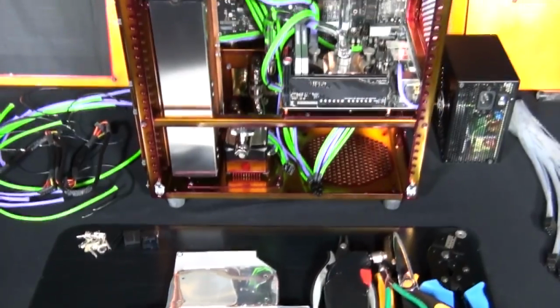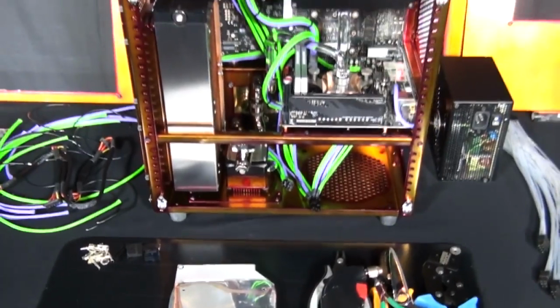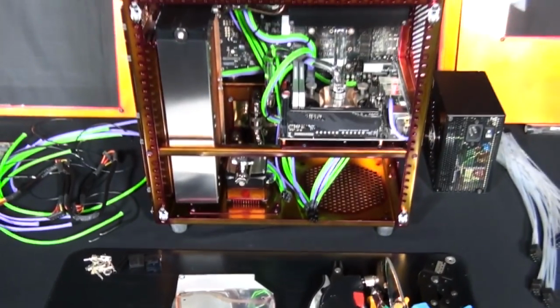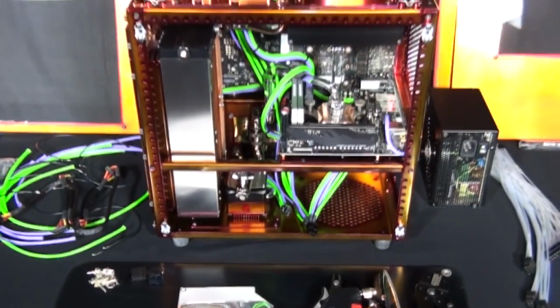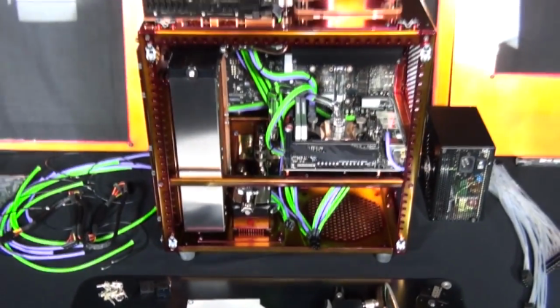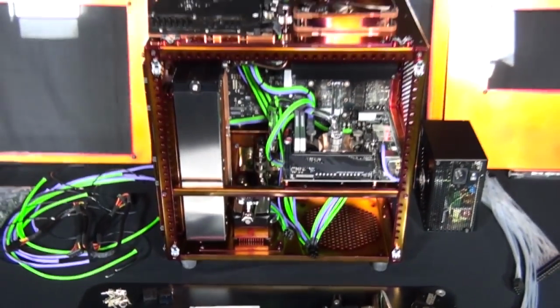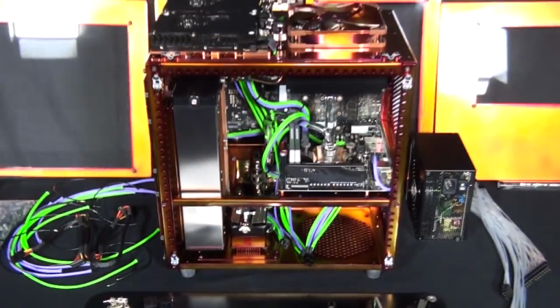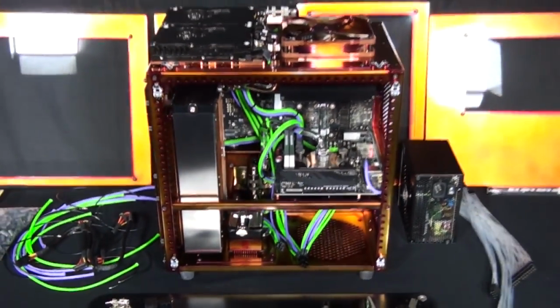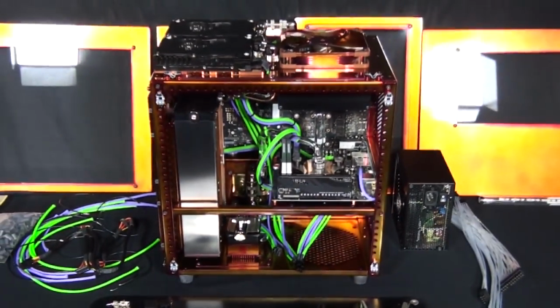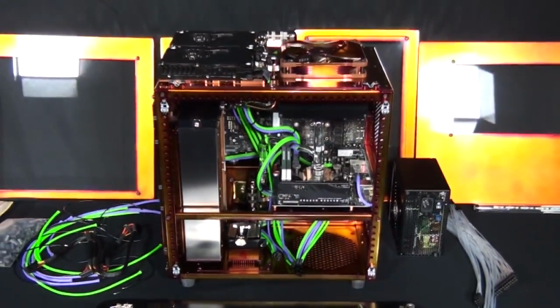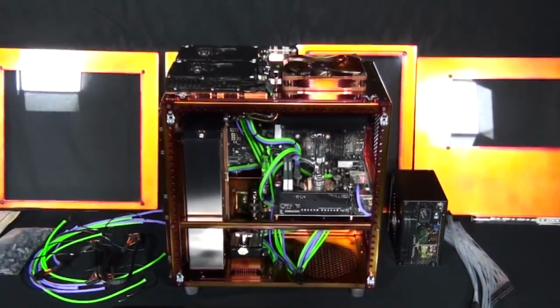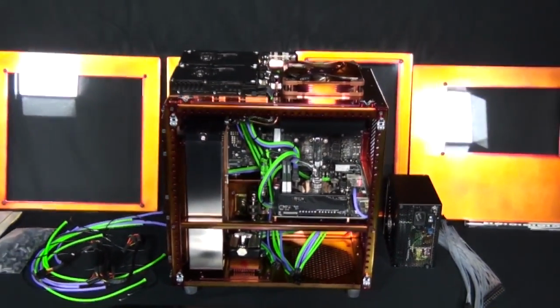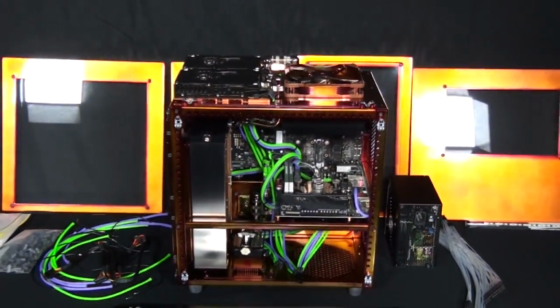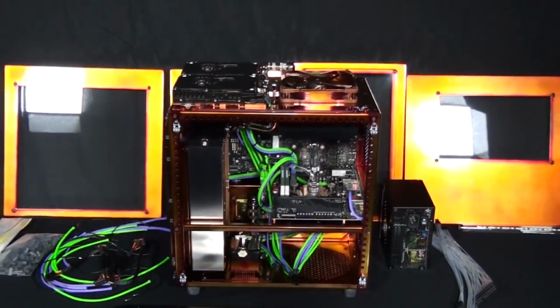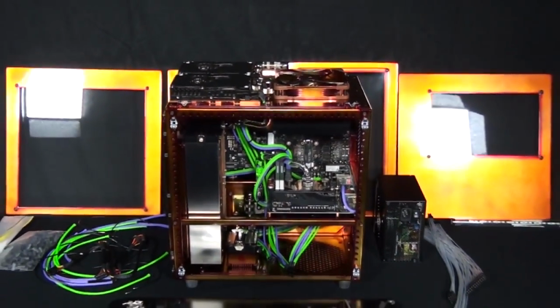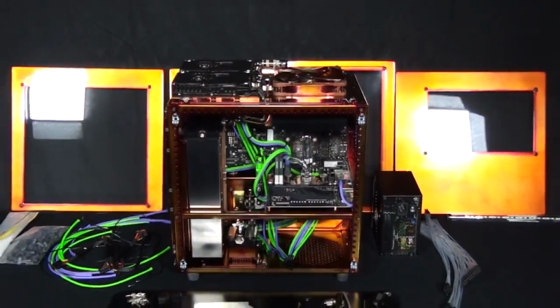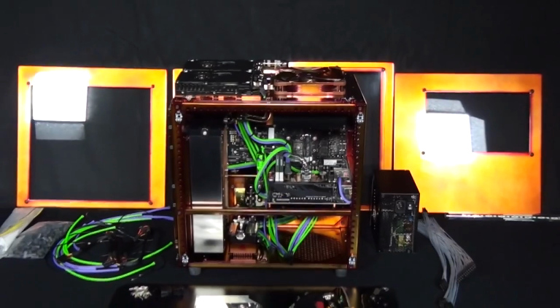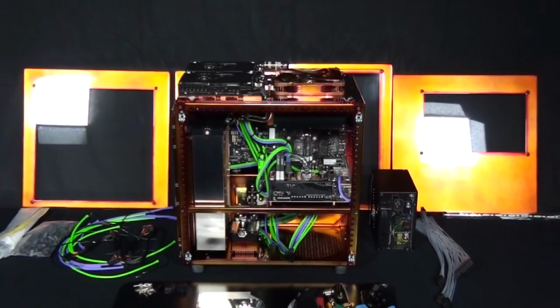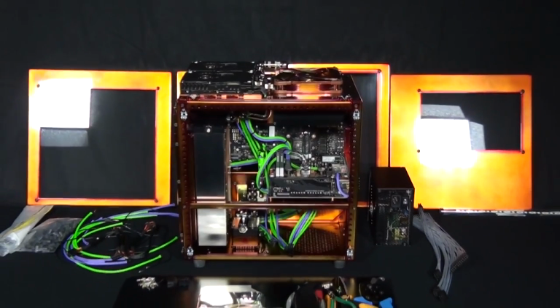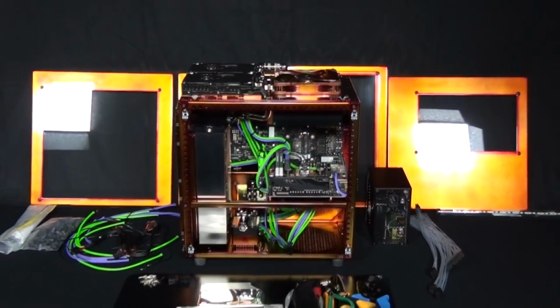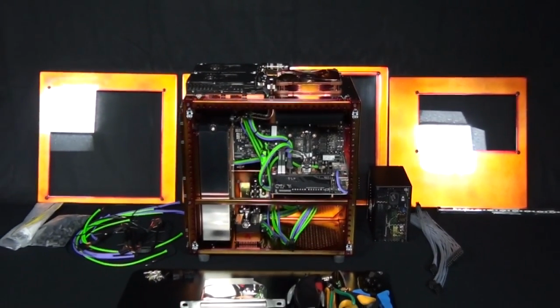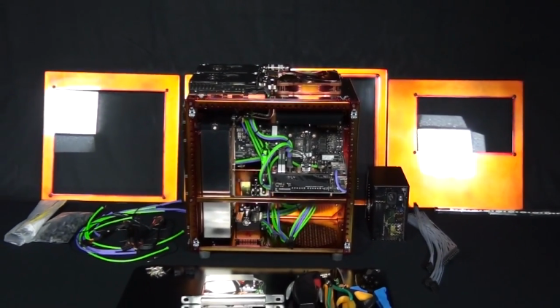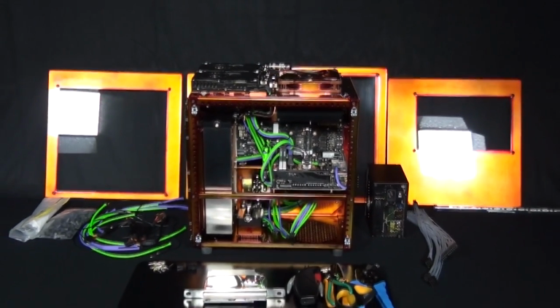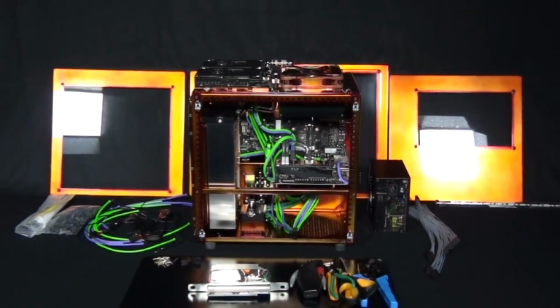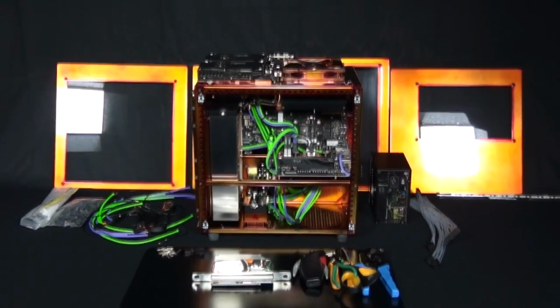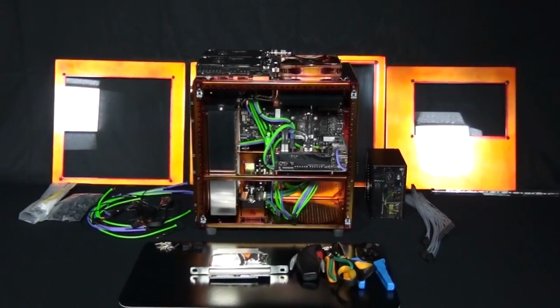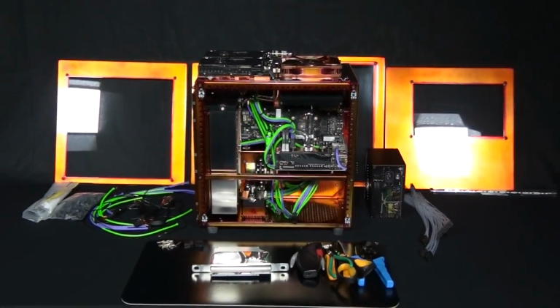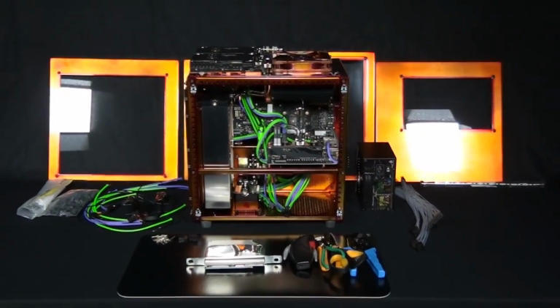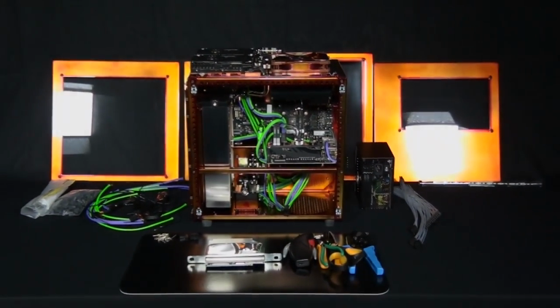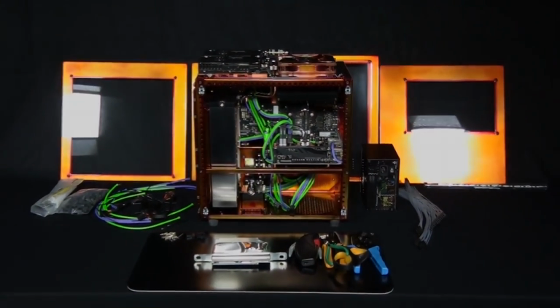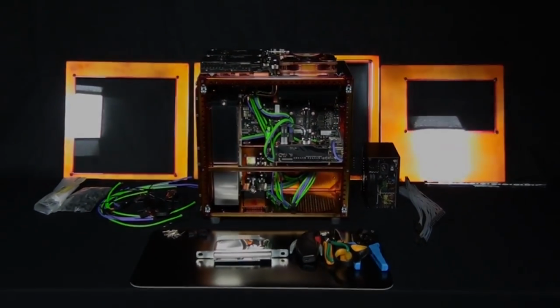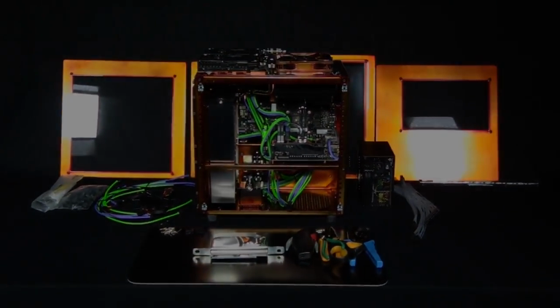I'm going to mount the optical drive in the next part of the build log, so that sums up this video. Thanks for watching — please subscribe, like, and favorite if you want to see more.